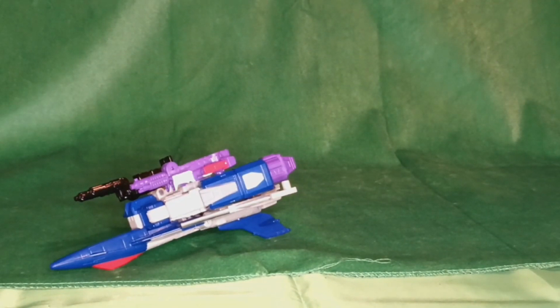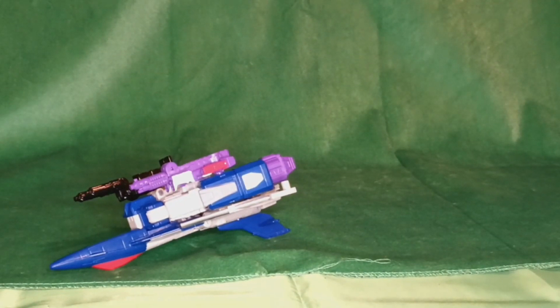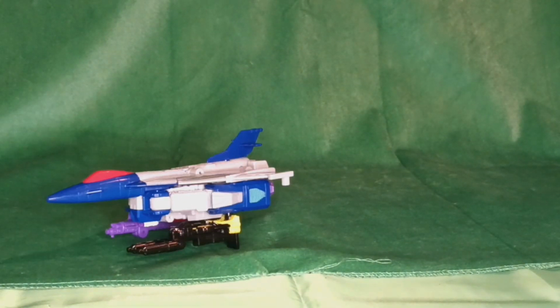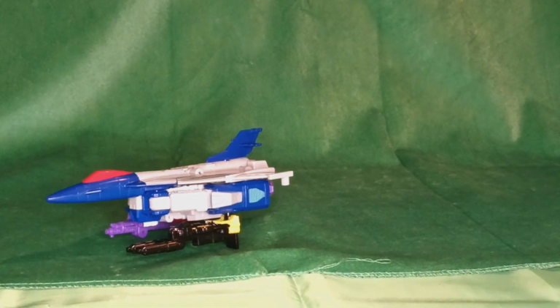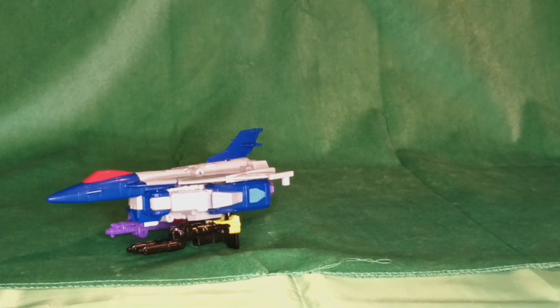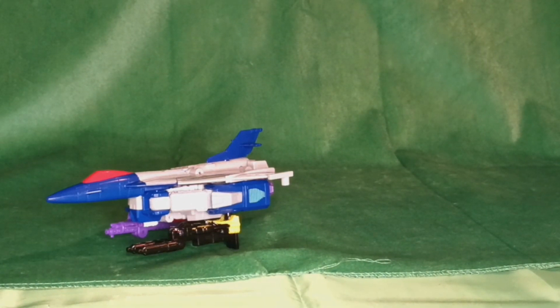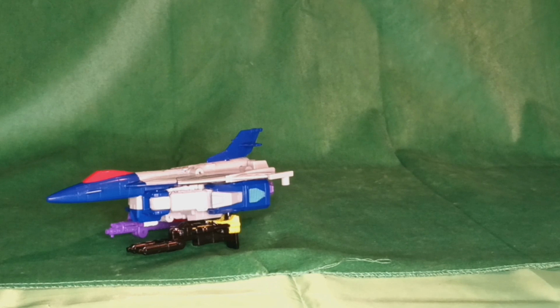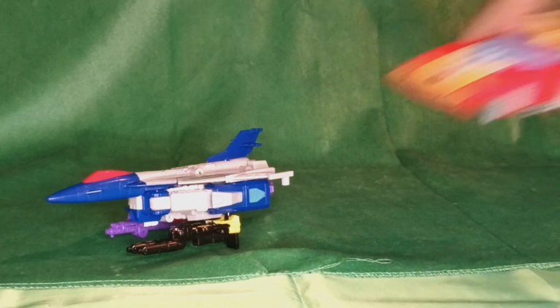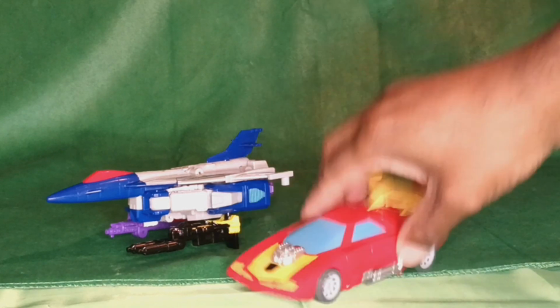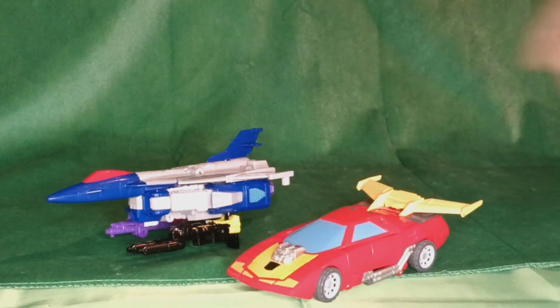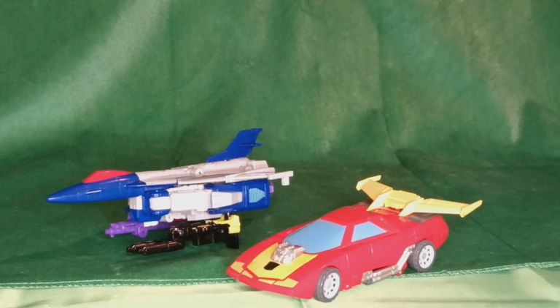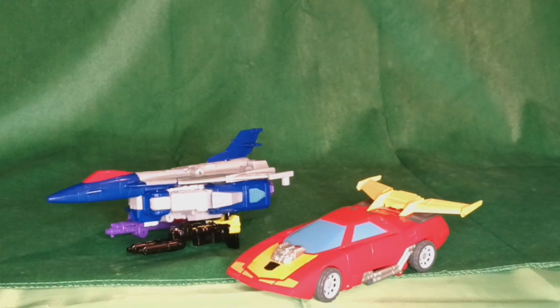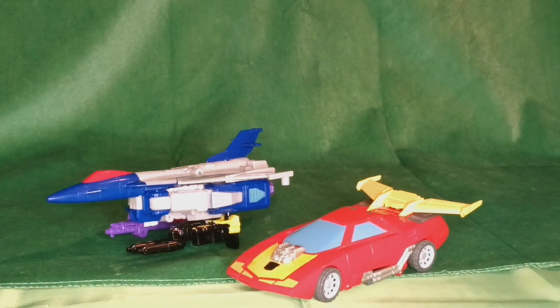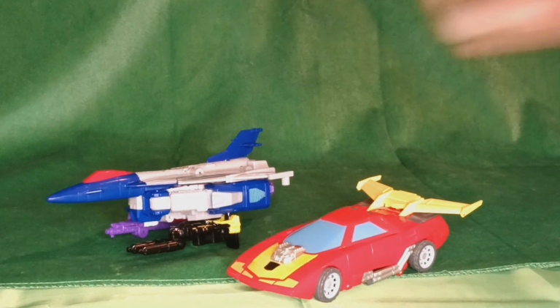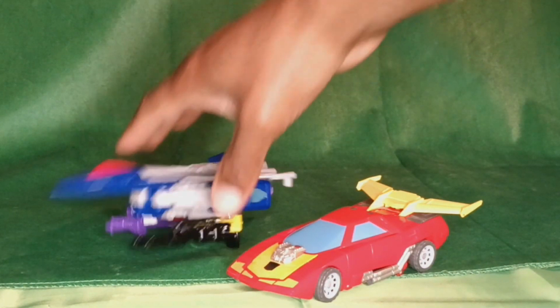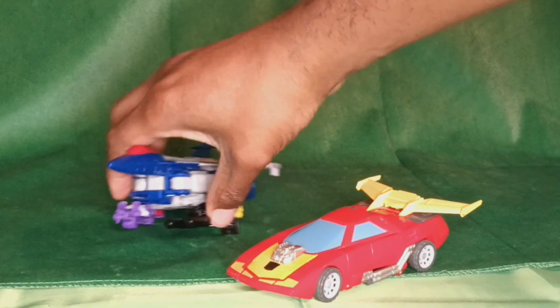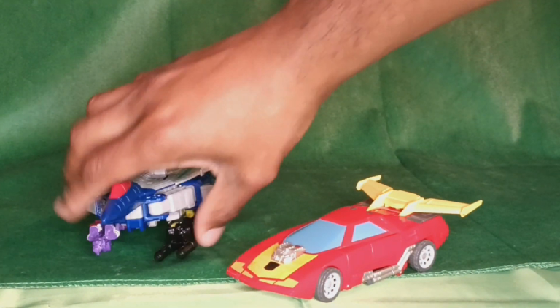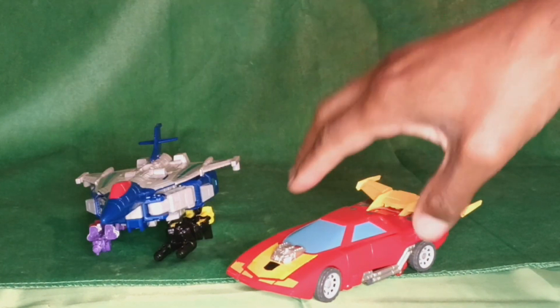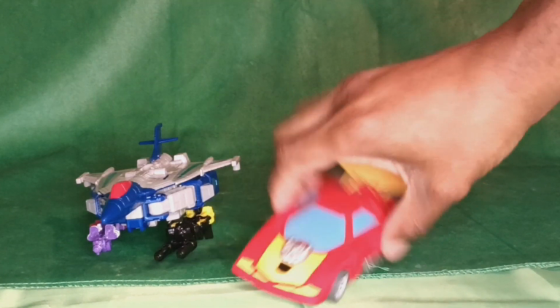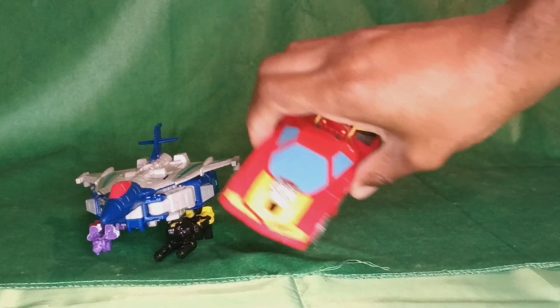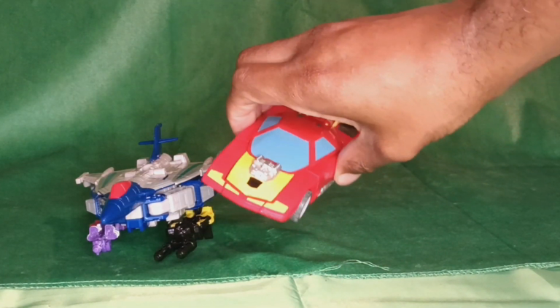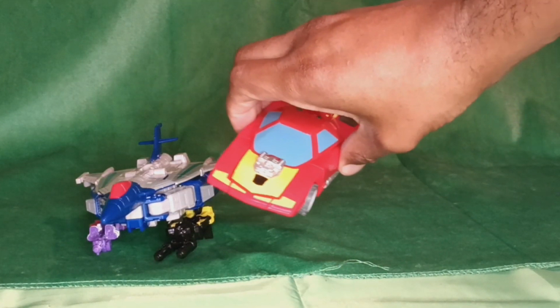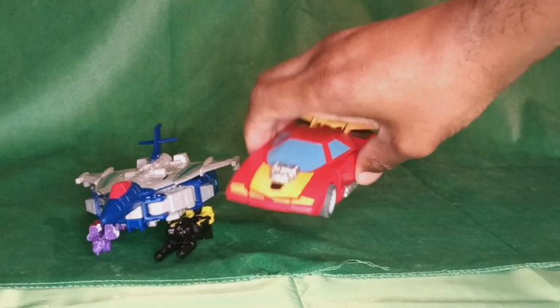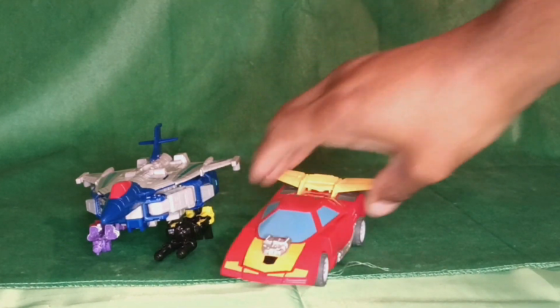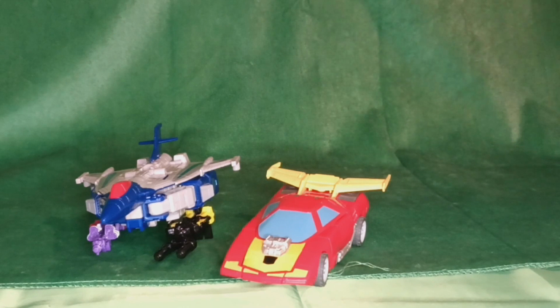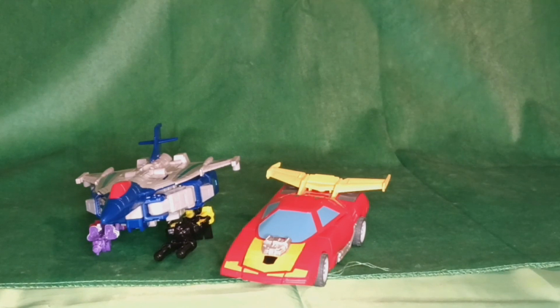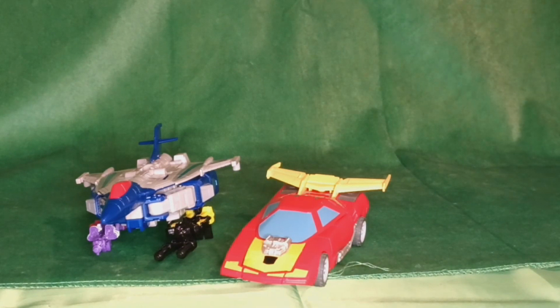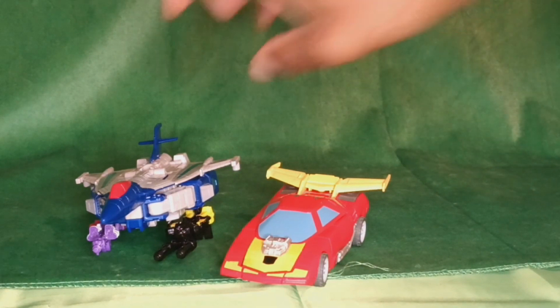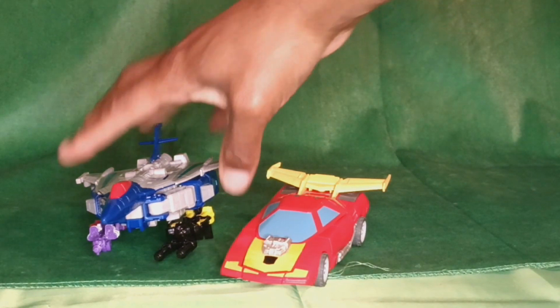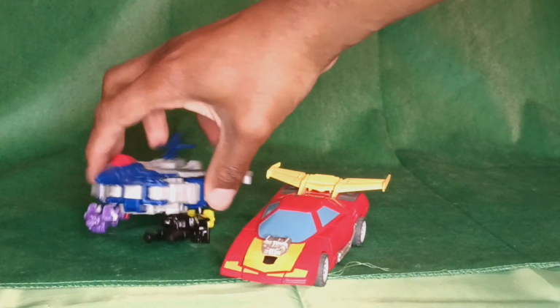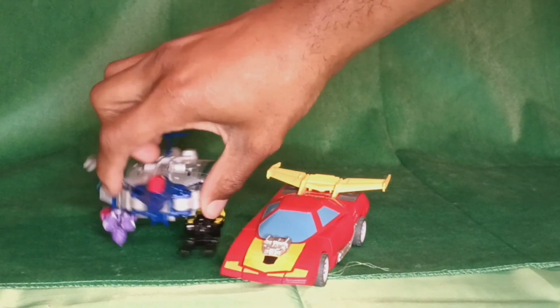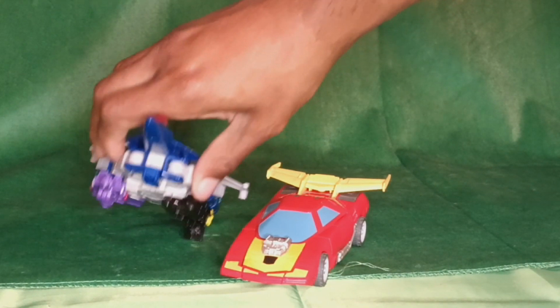Here he is for comparison with Deluxe Hot Rod. About the same size.